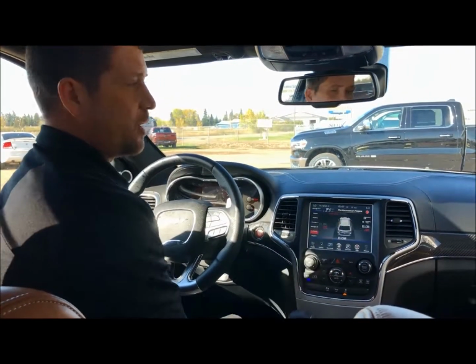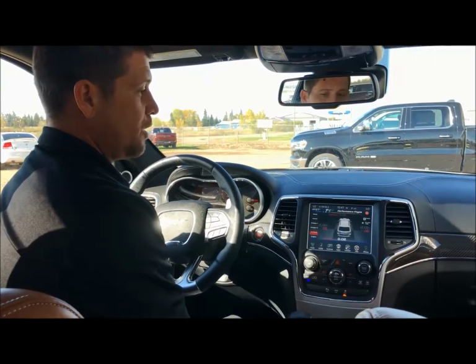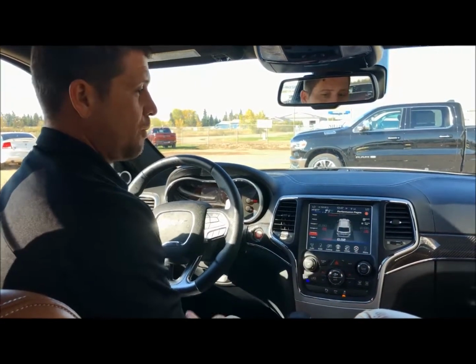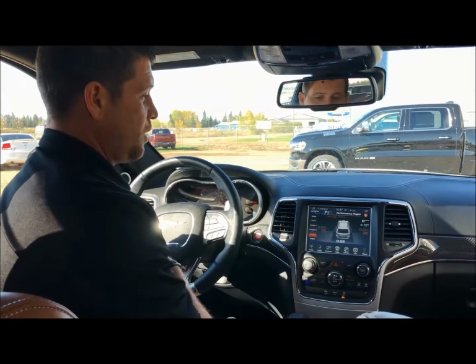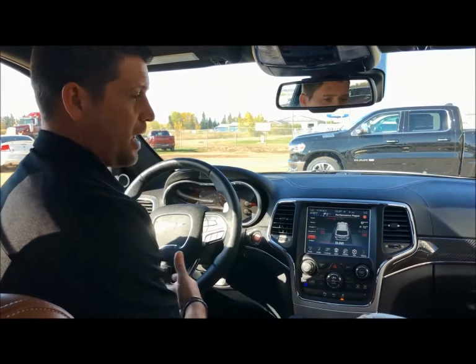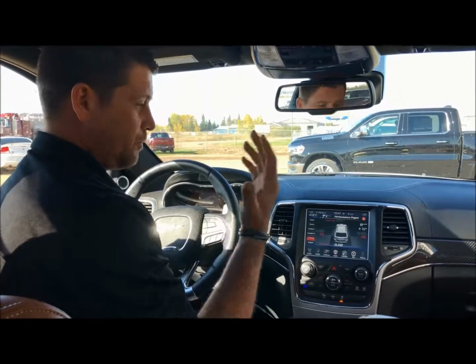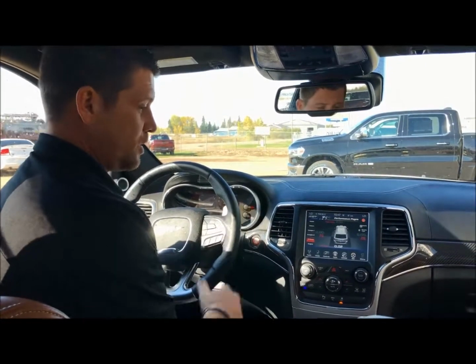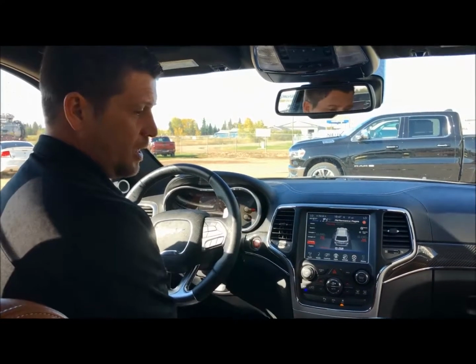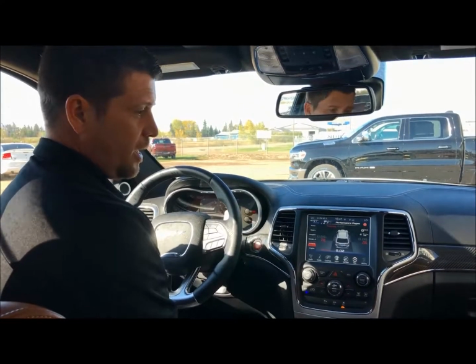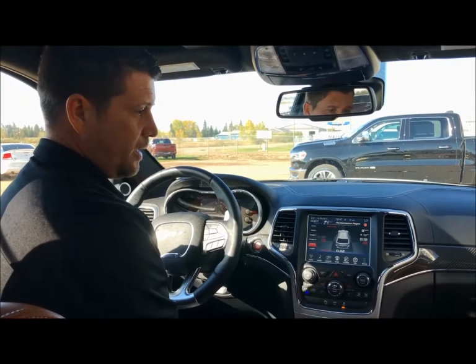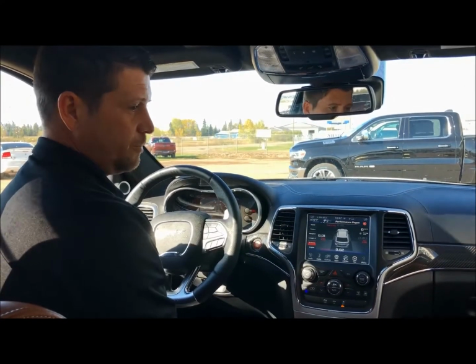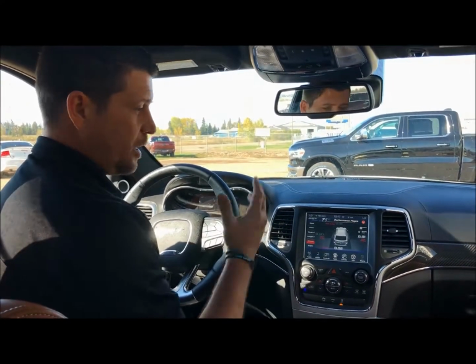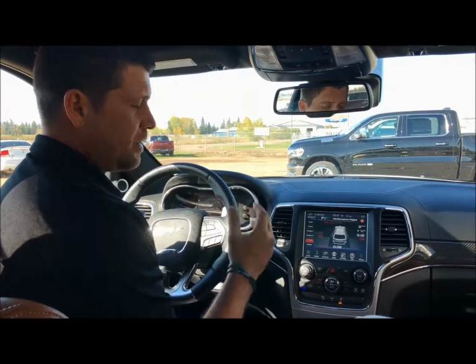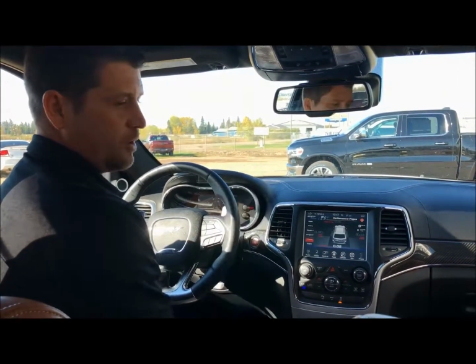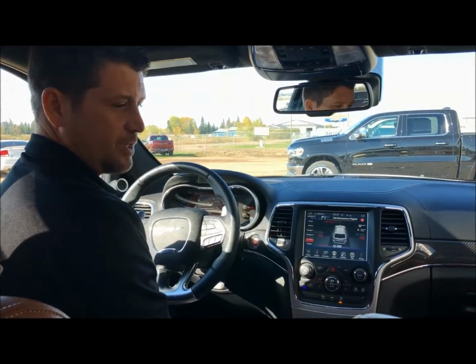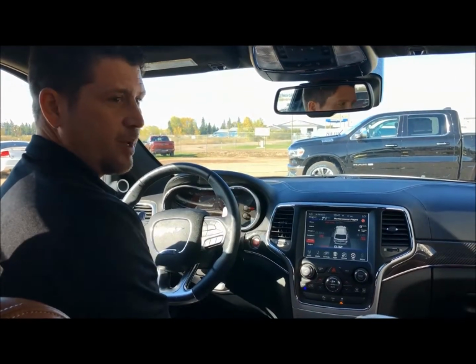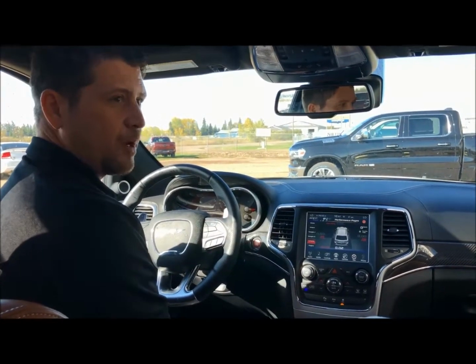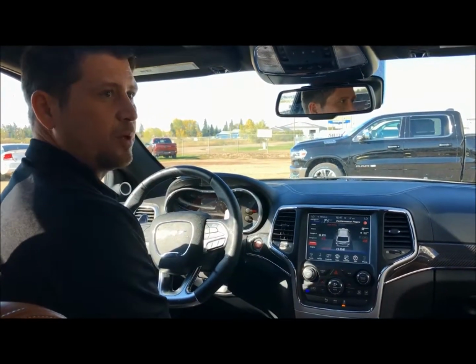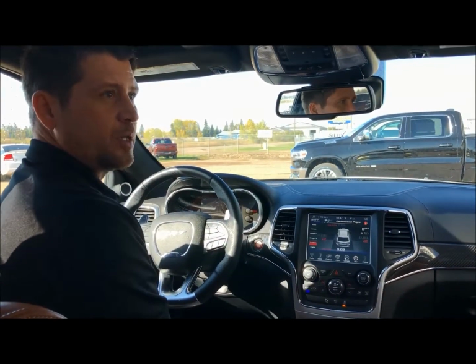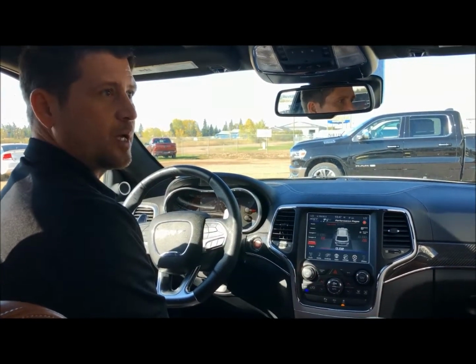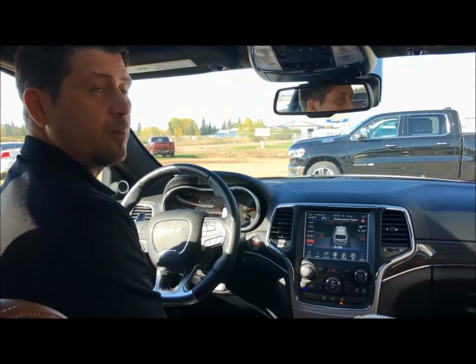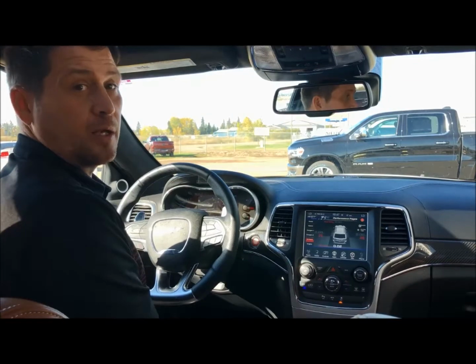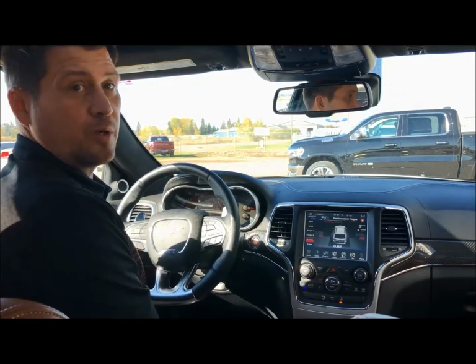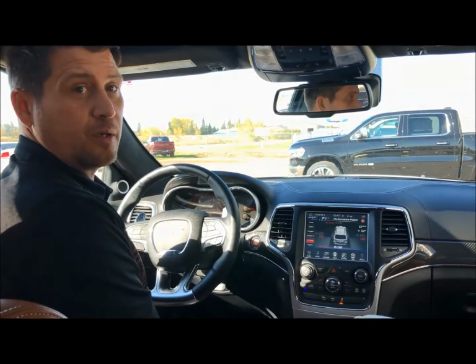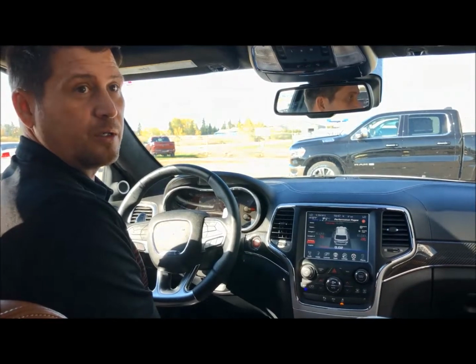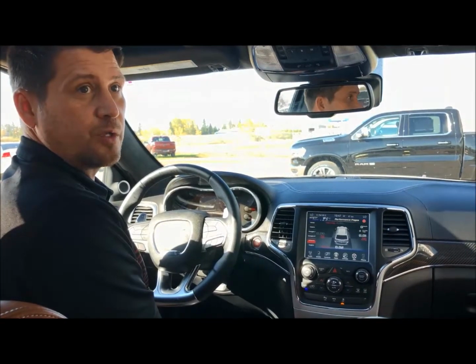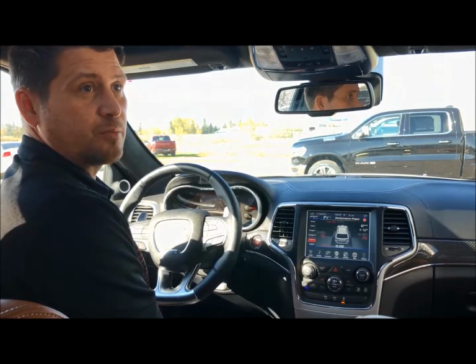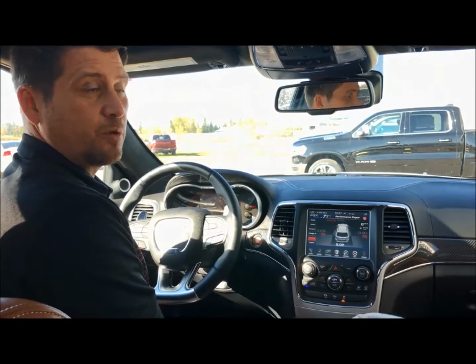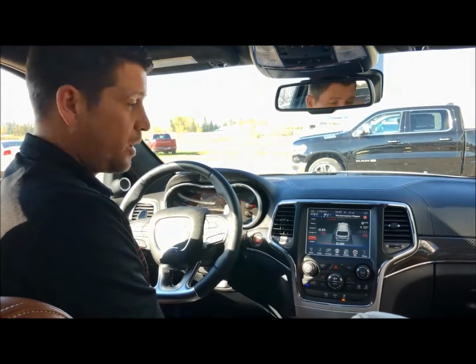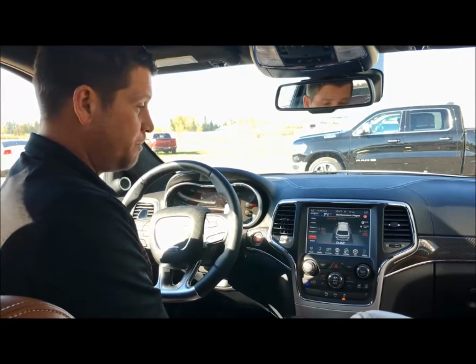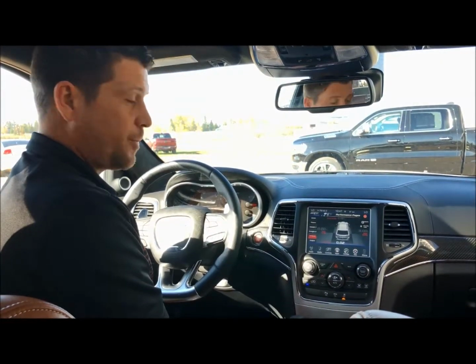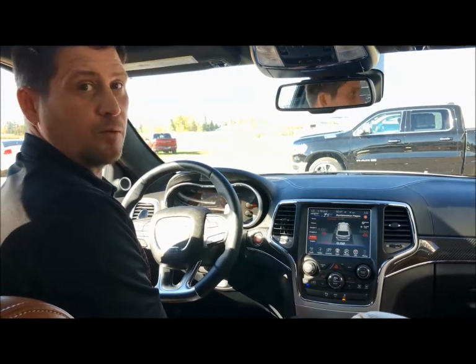Give us a call — the numbers are on the website. You can call myself Dan, Lars, Doug, or any of the sales guys here. They would be happy to help you have a look at this and get you into this beautiful rig. Thank you.